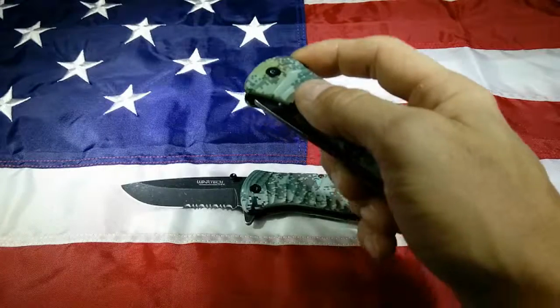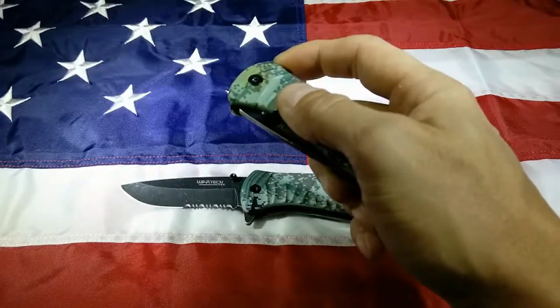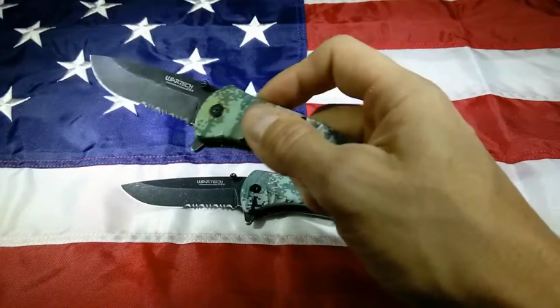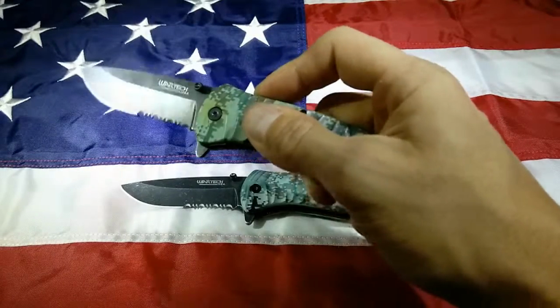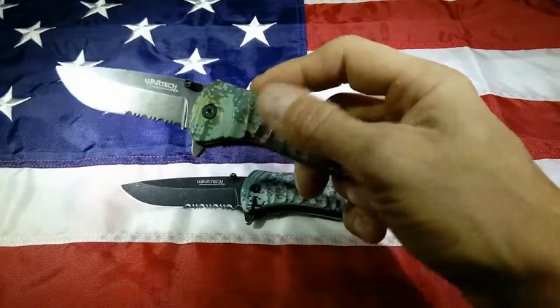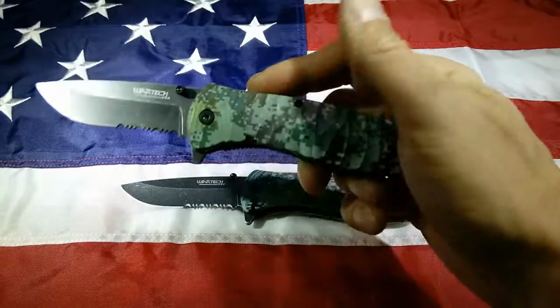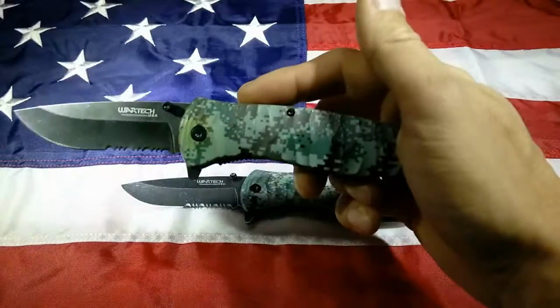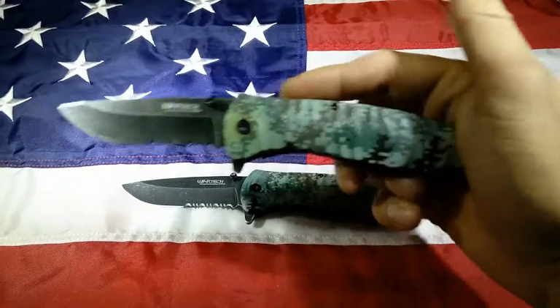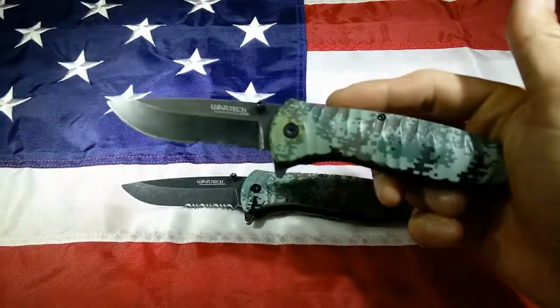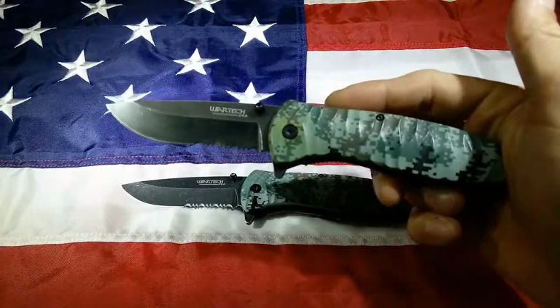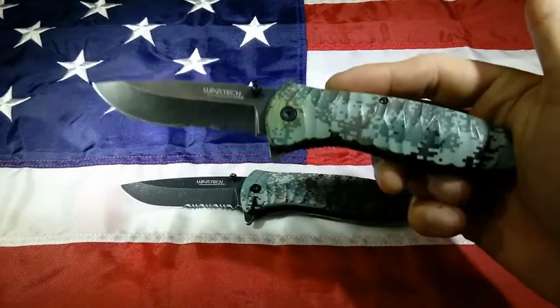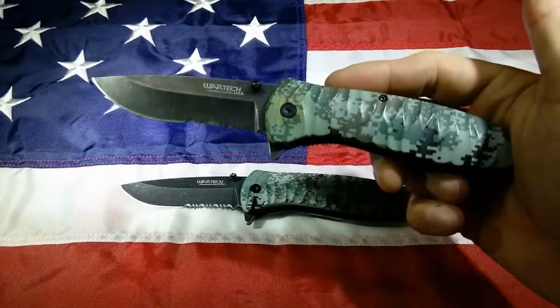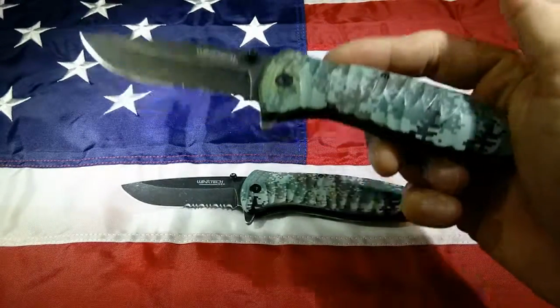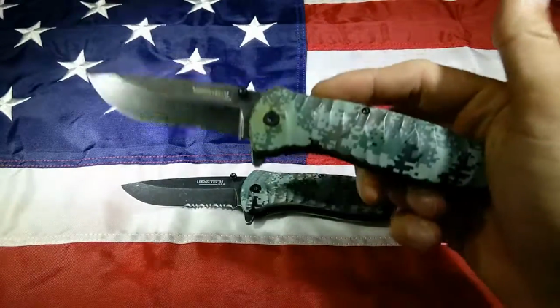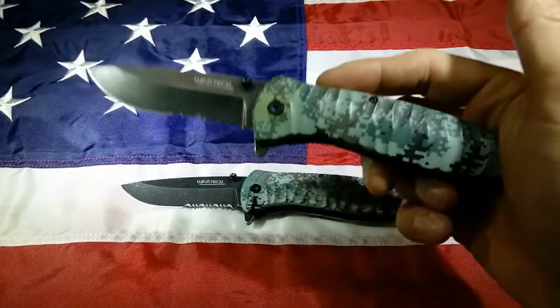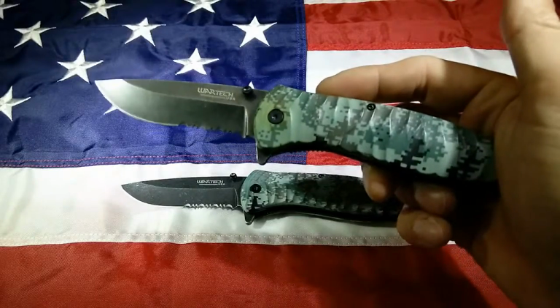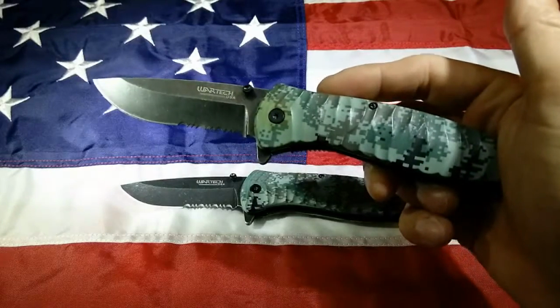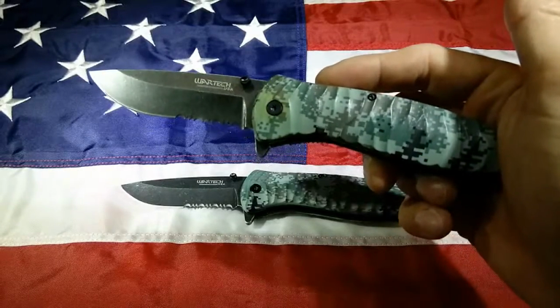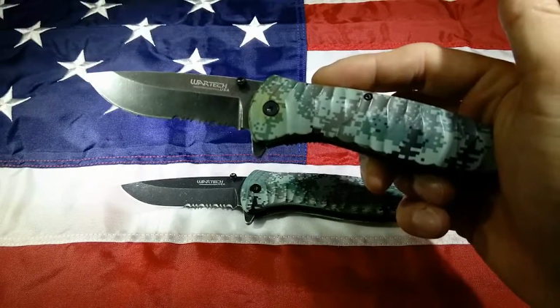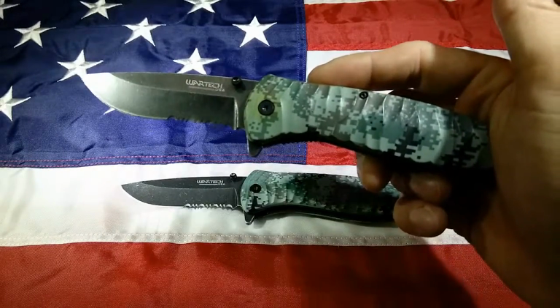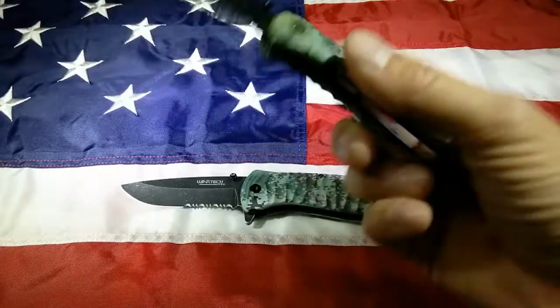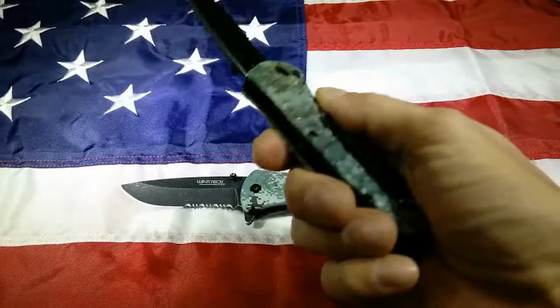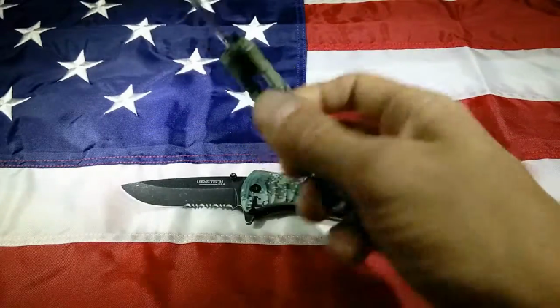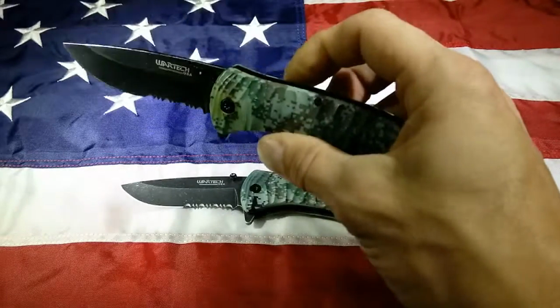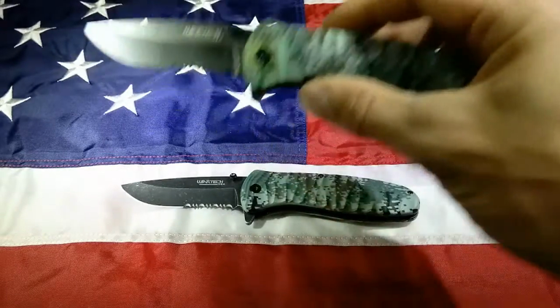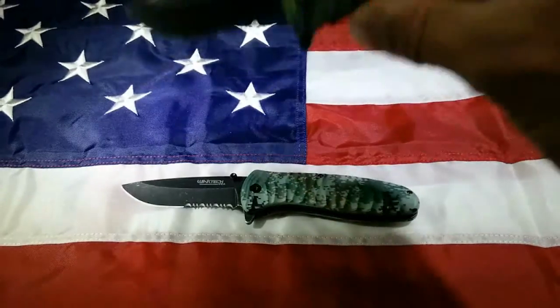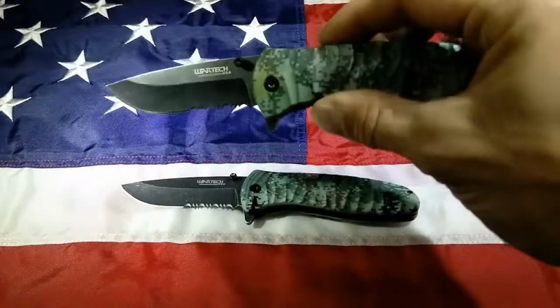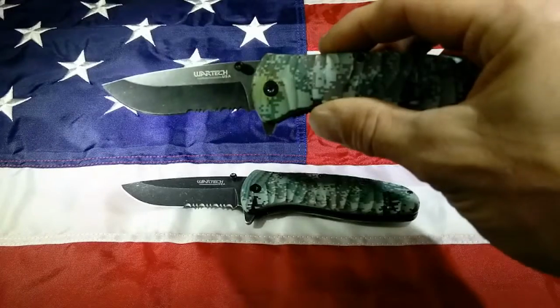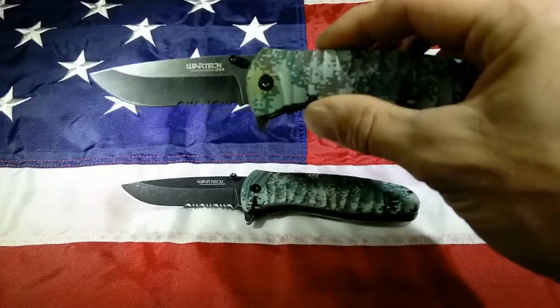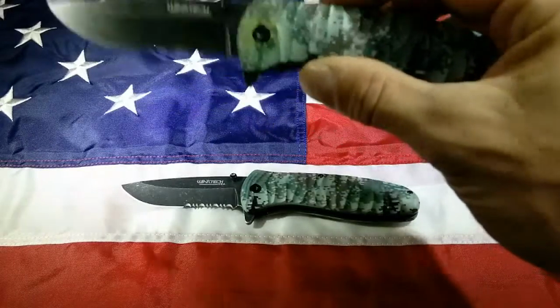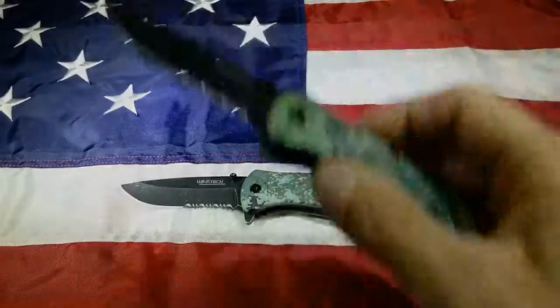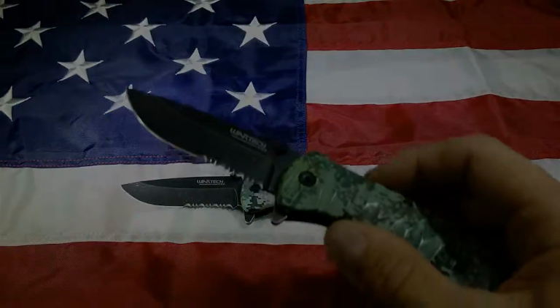Of the Wartek line, I would give this a 9 out of 10. I just really, really like this blade. Alright guys, thanks for watching. Please subscribe below, and we'll see you next time.